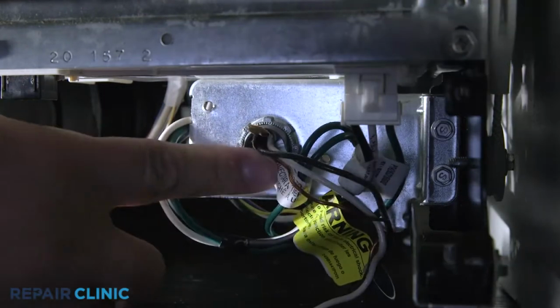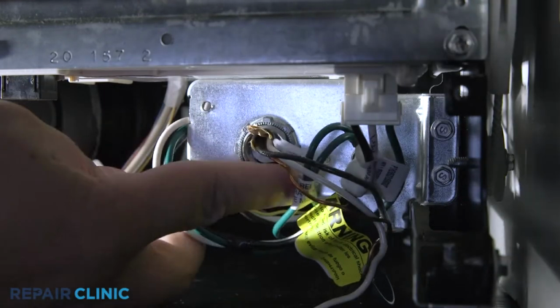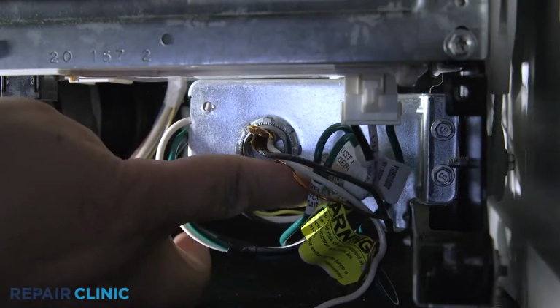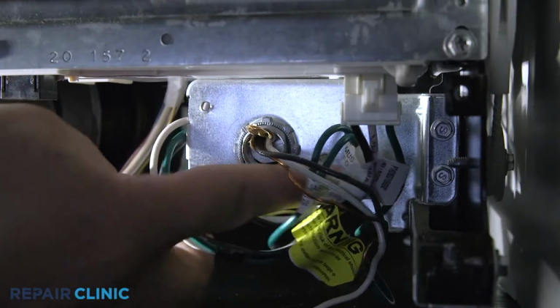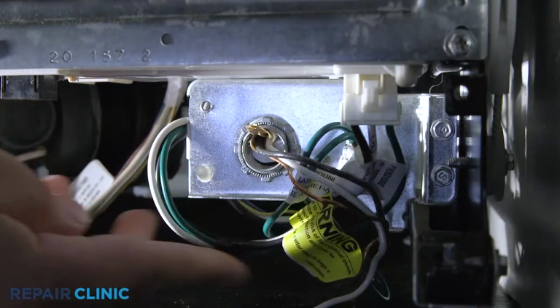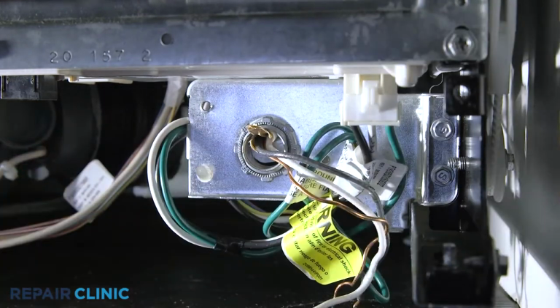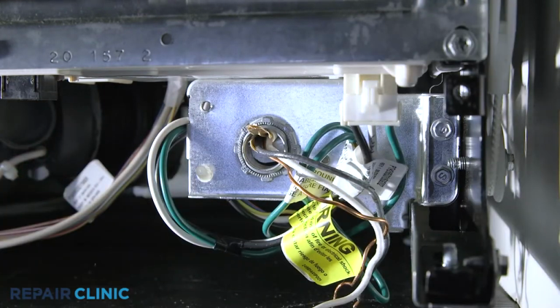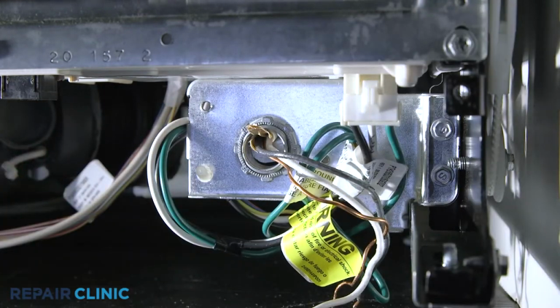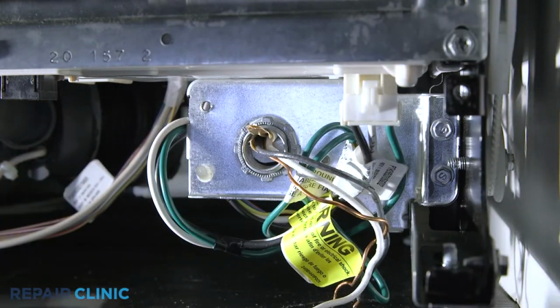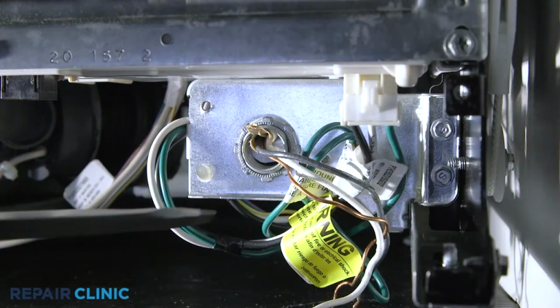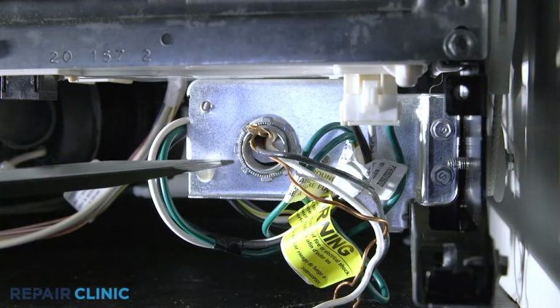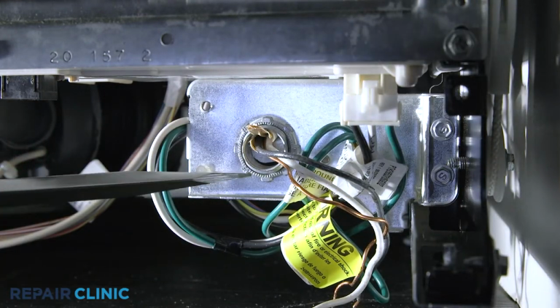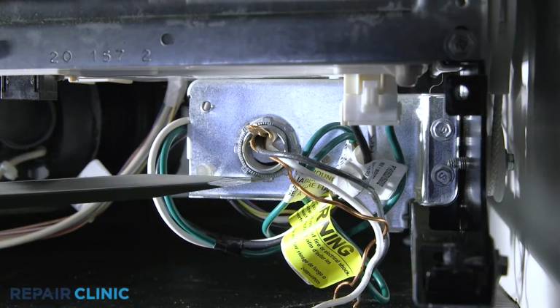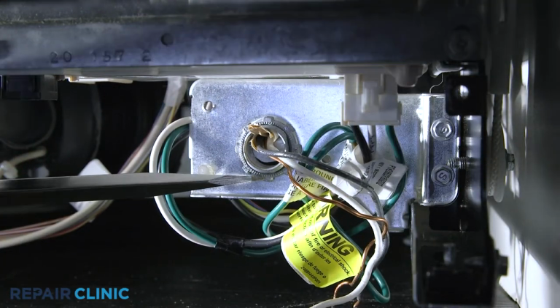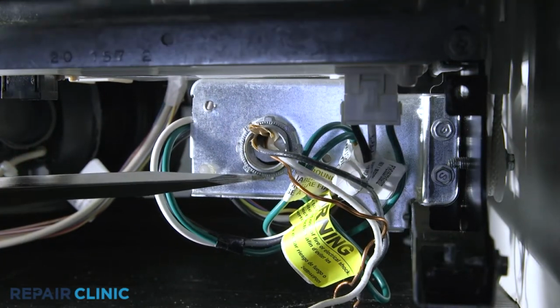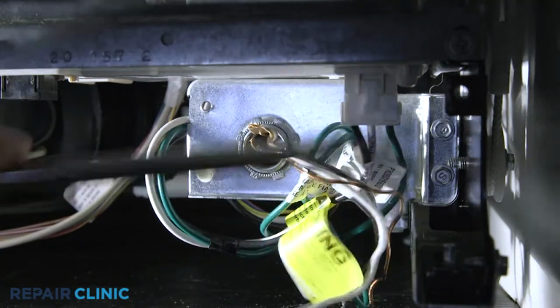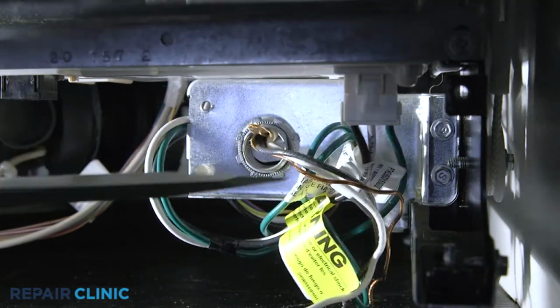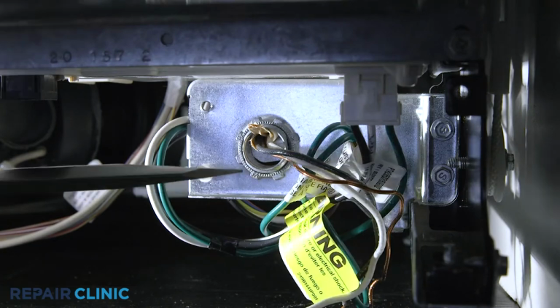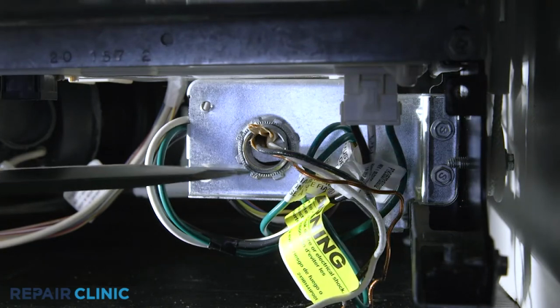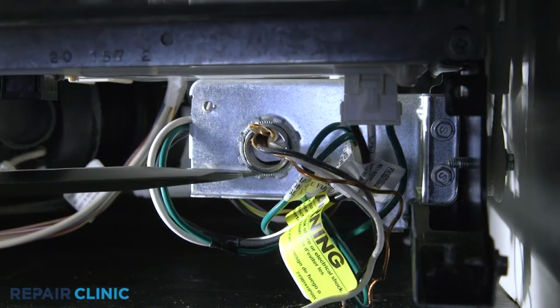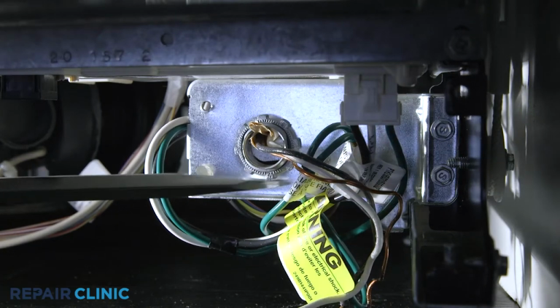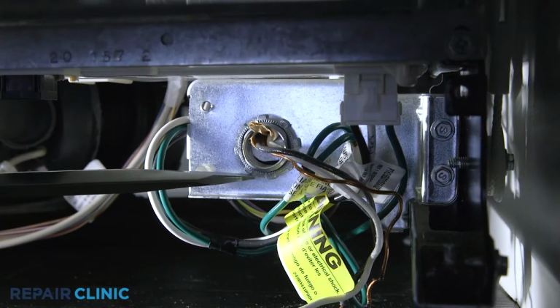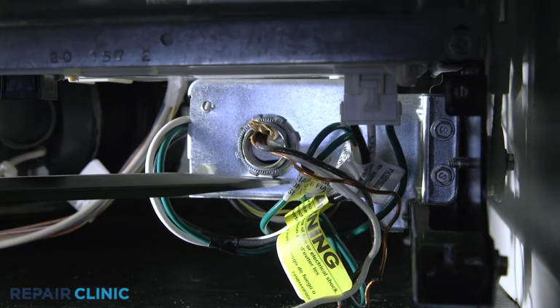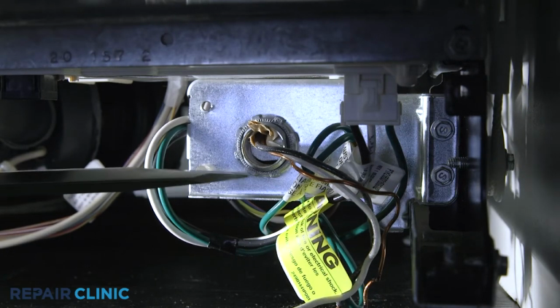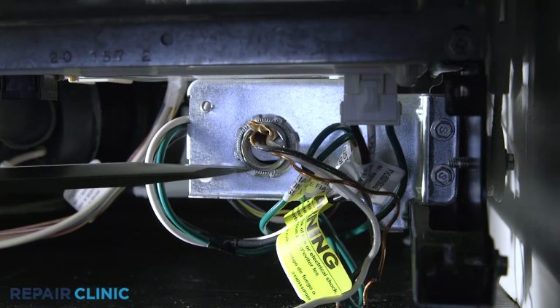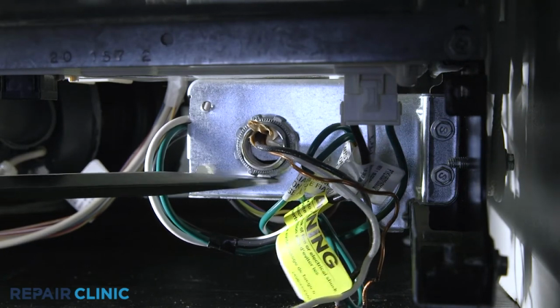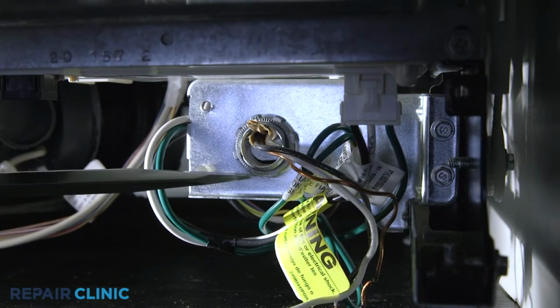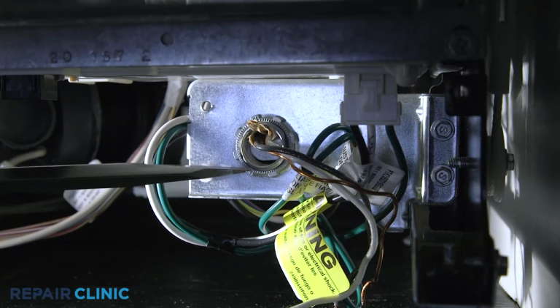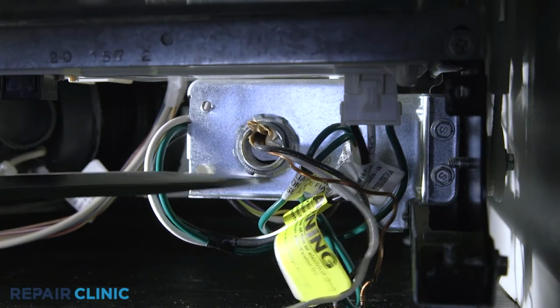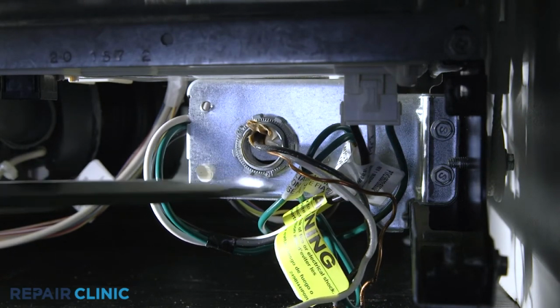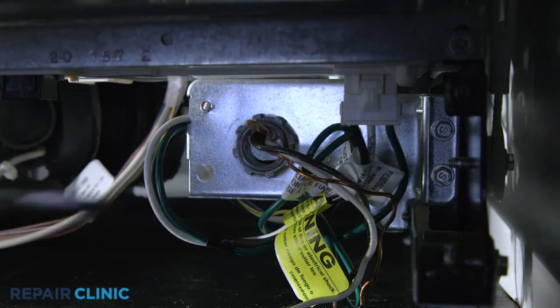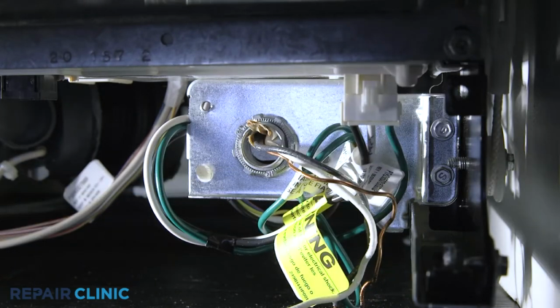Use the flathead screwdriver to unthread the strain relief nut and detach the strain relief and power wires from the junction box.